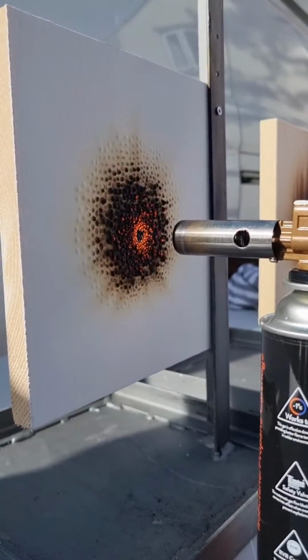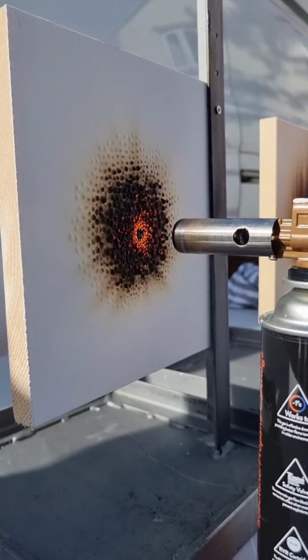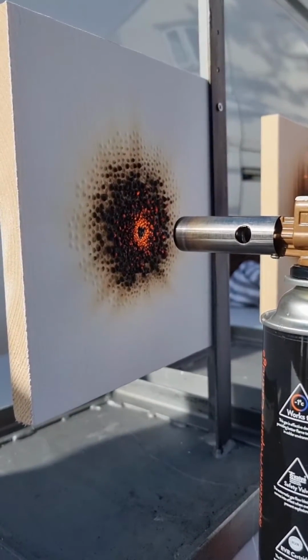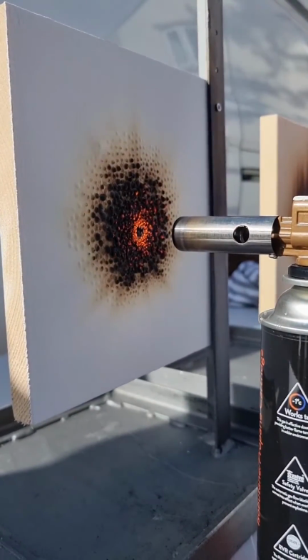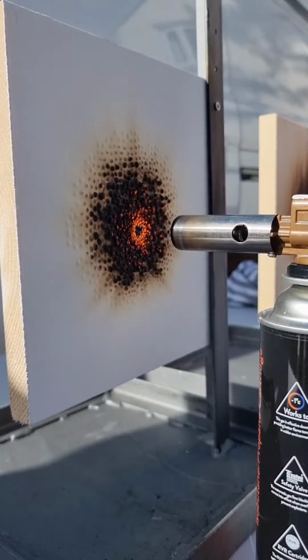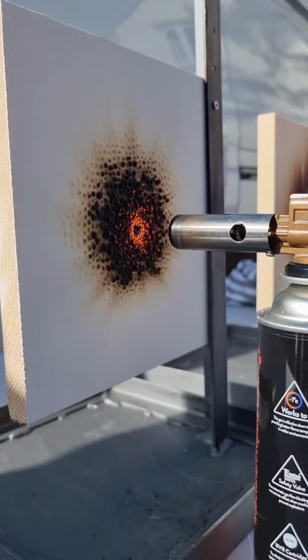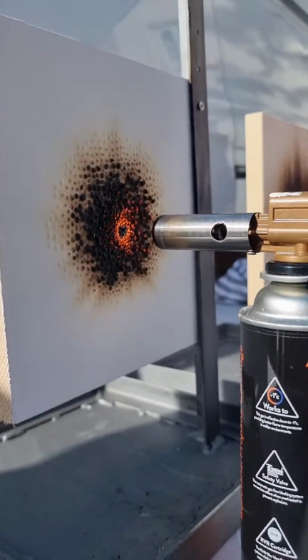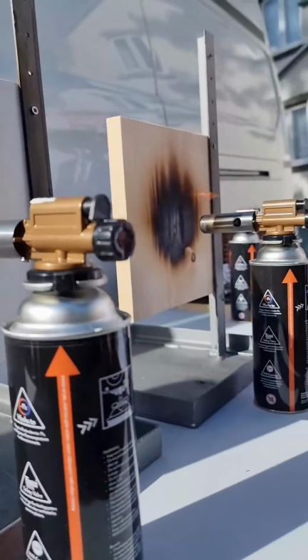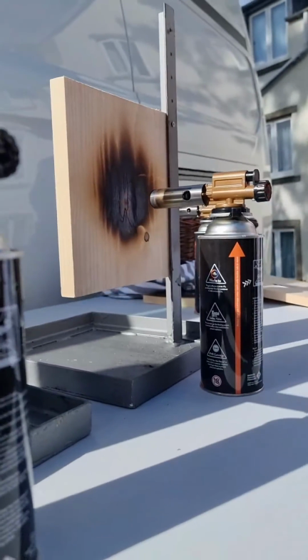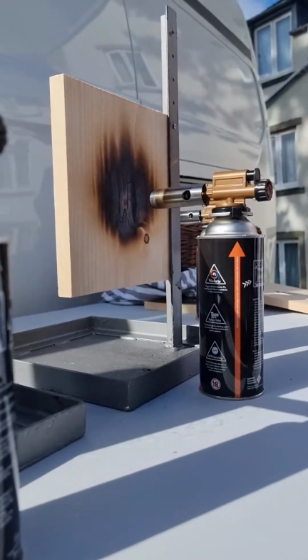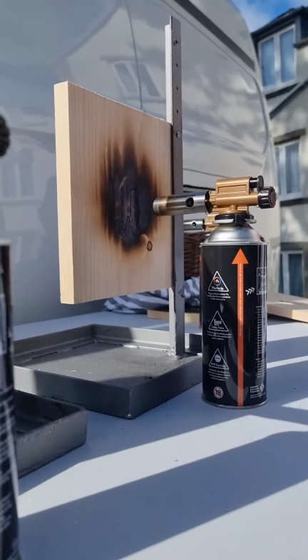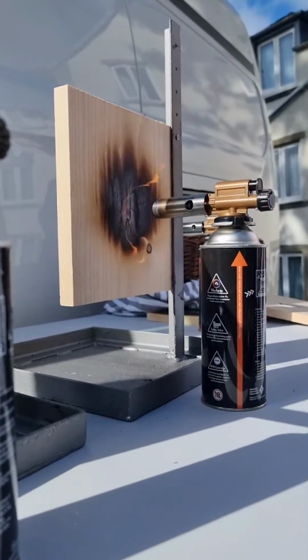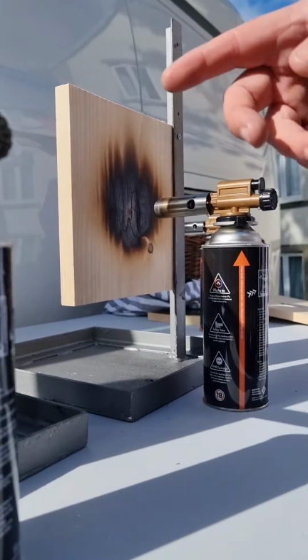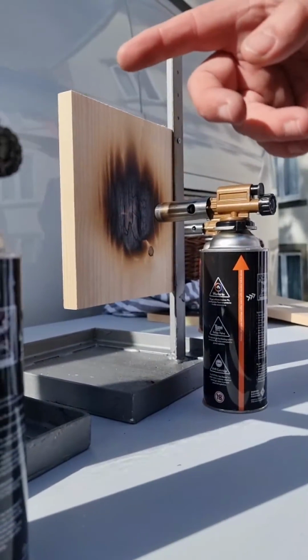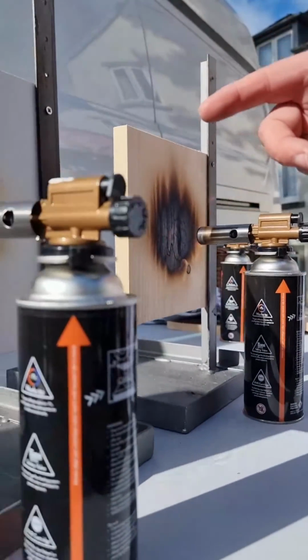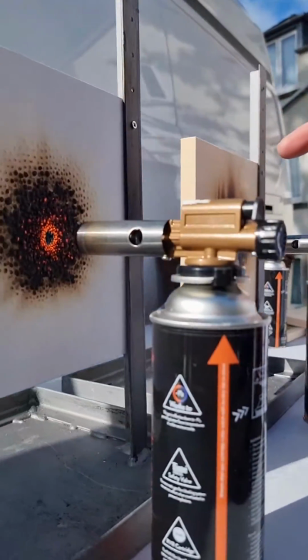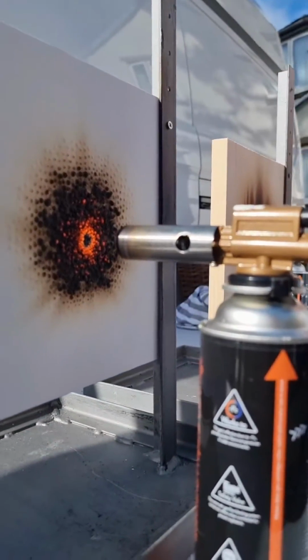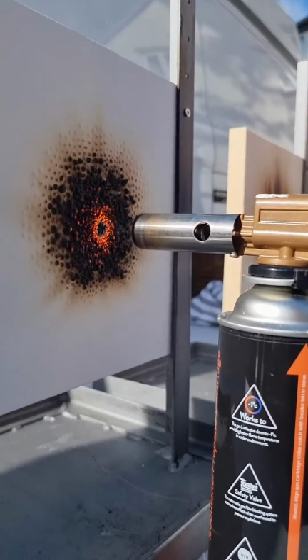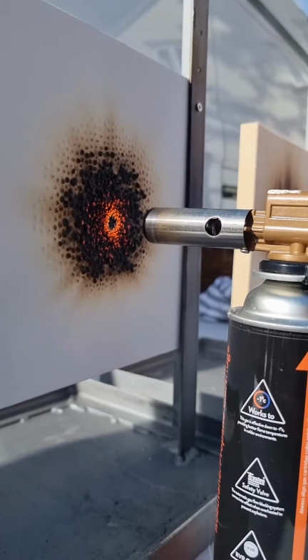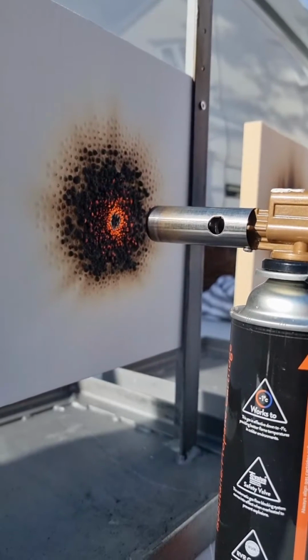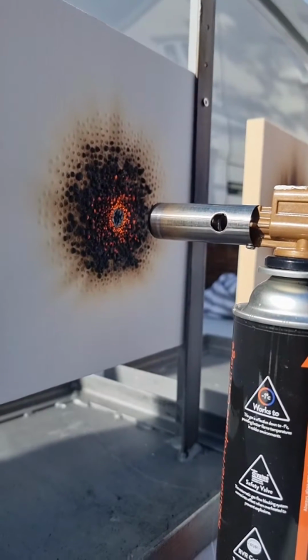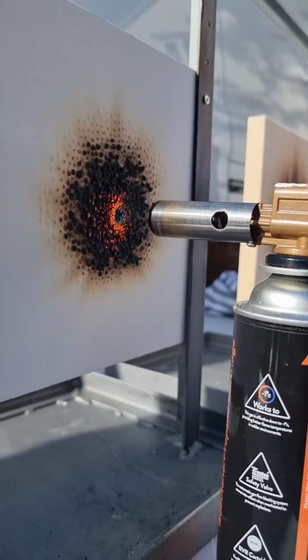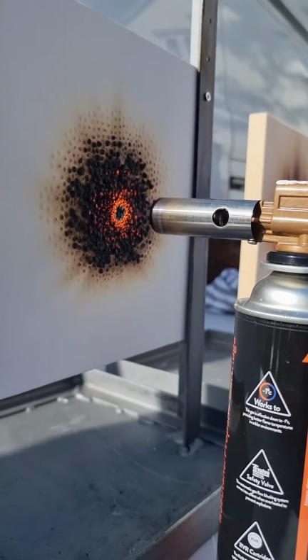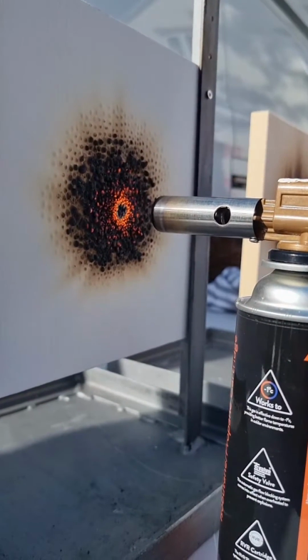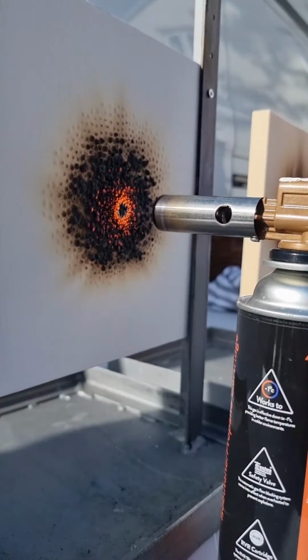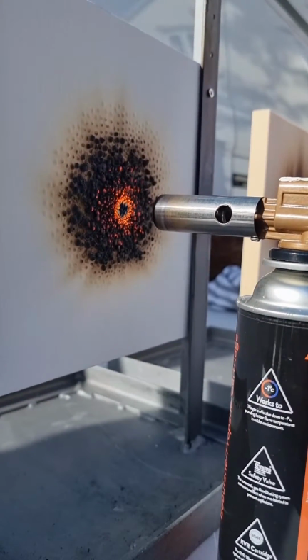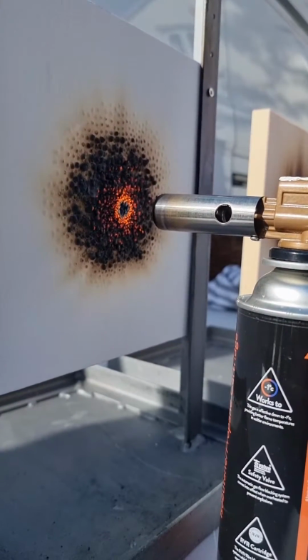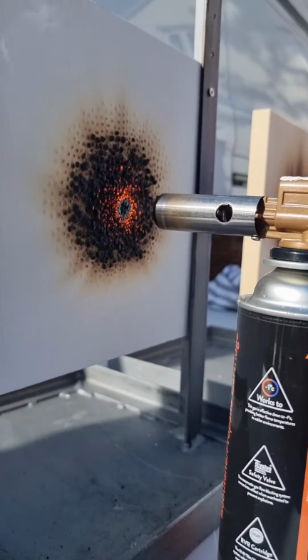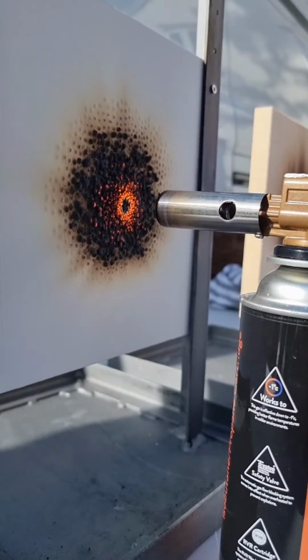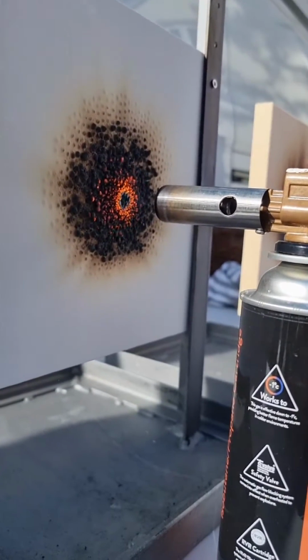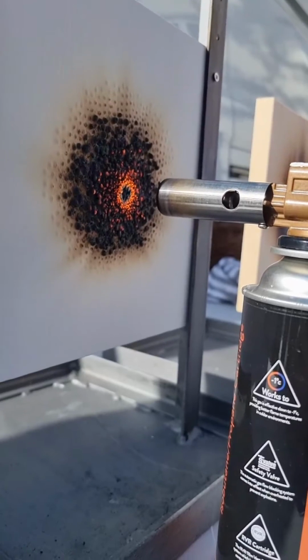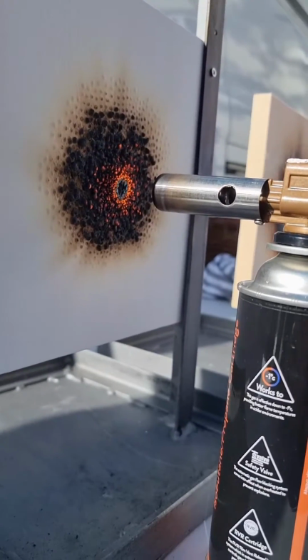You can see straight away what's happening now — that's setting on fire really well. This char is starting to form on the front of the Timber Coat board, and it's going to carry on growing.